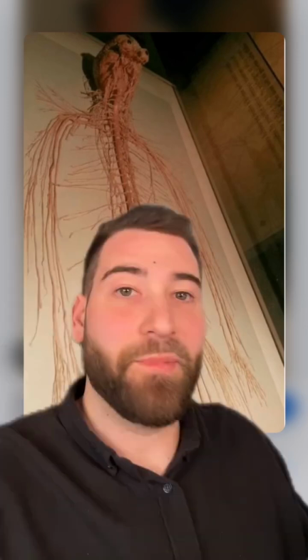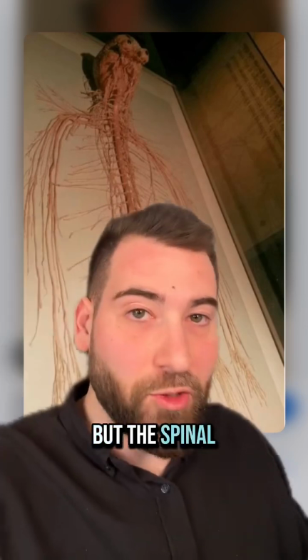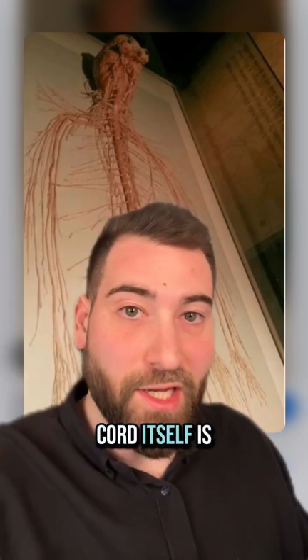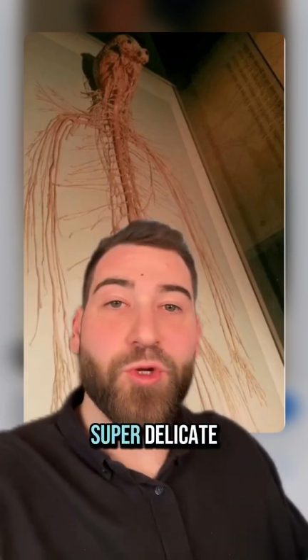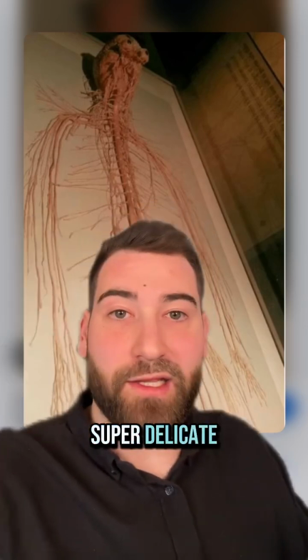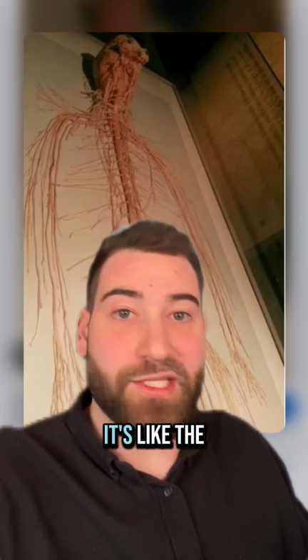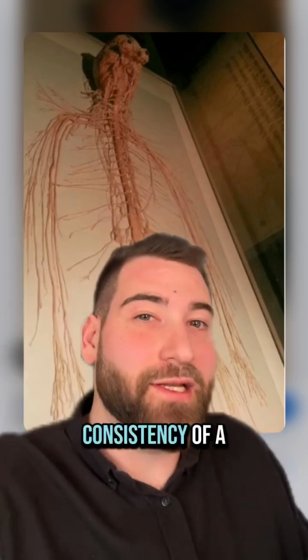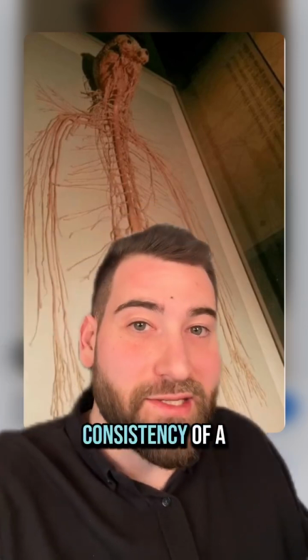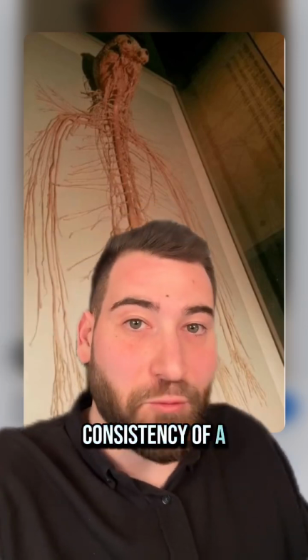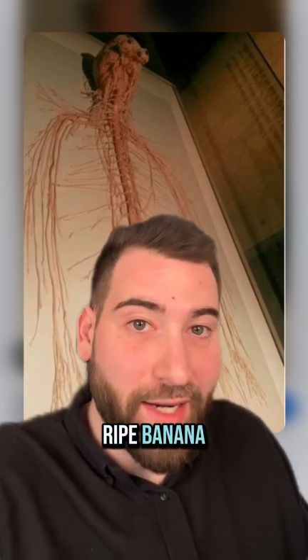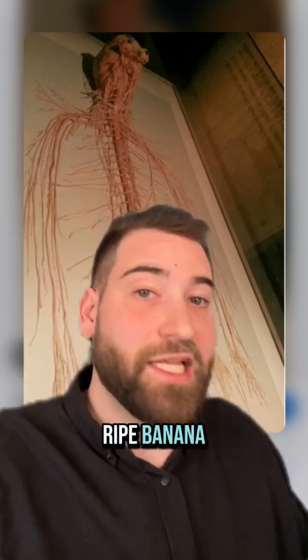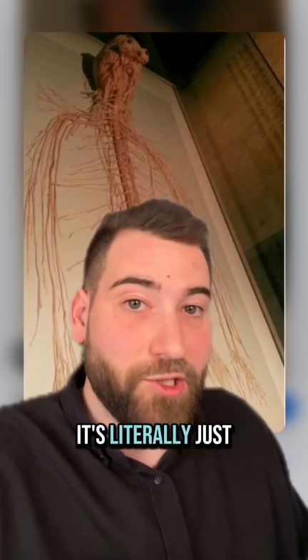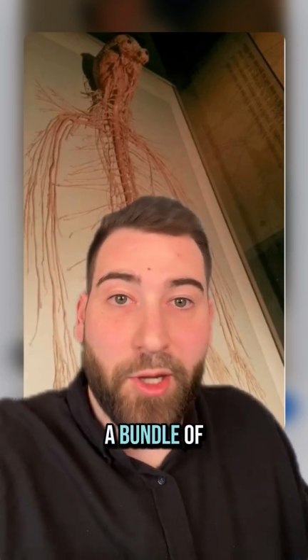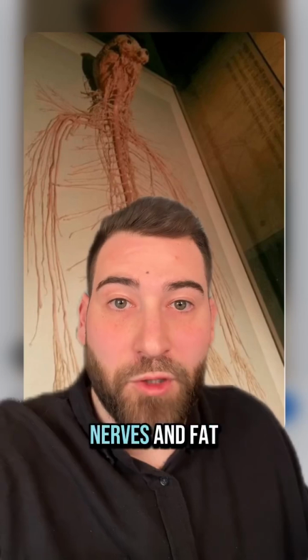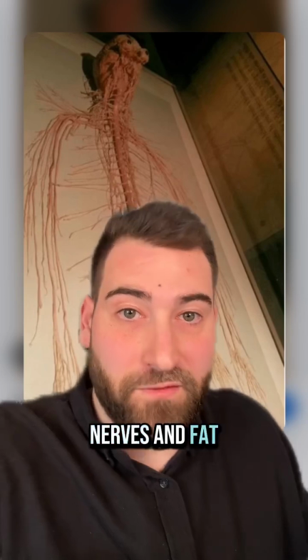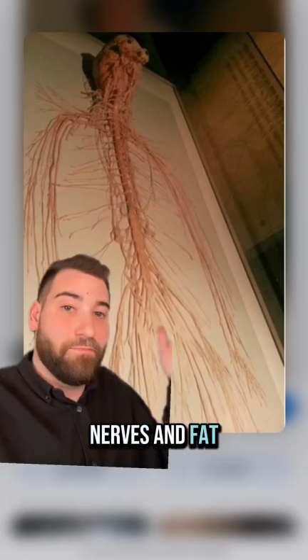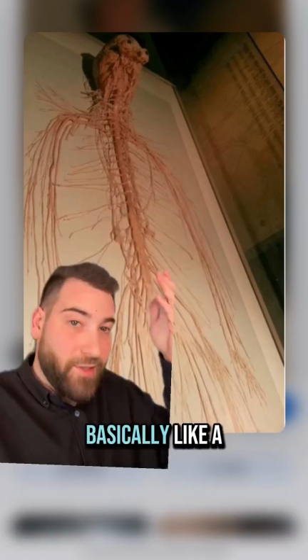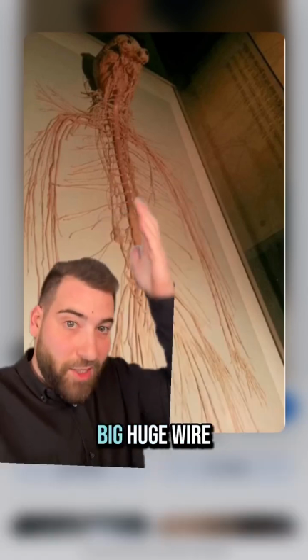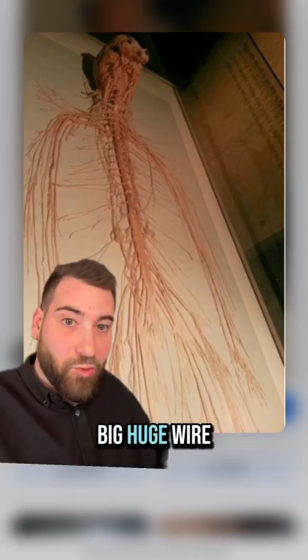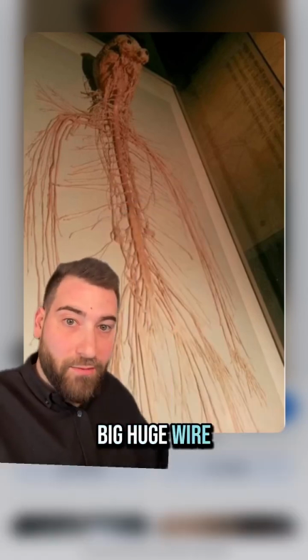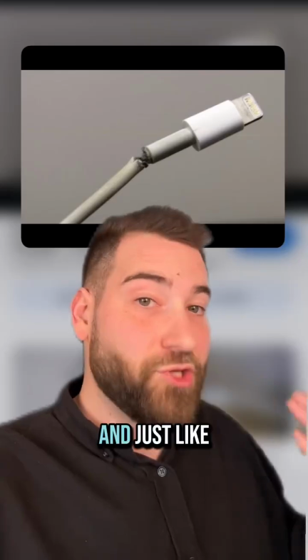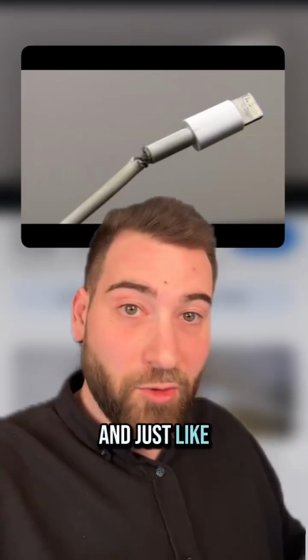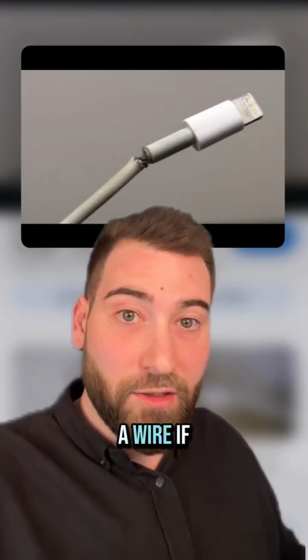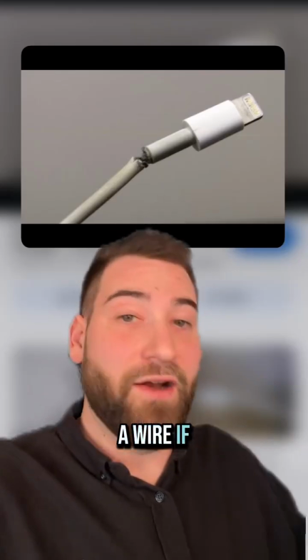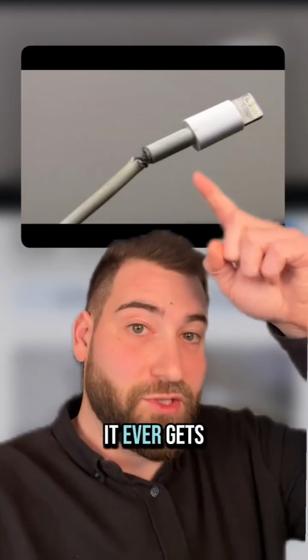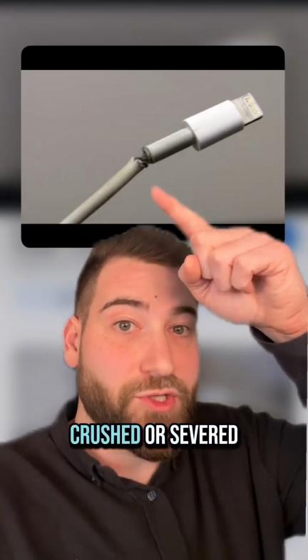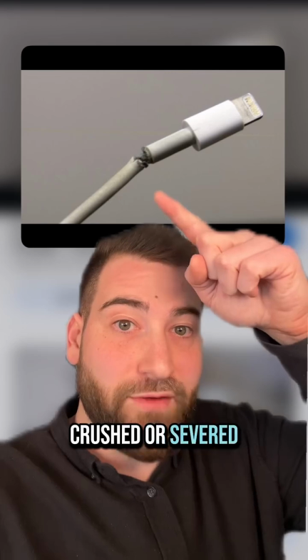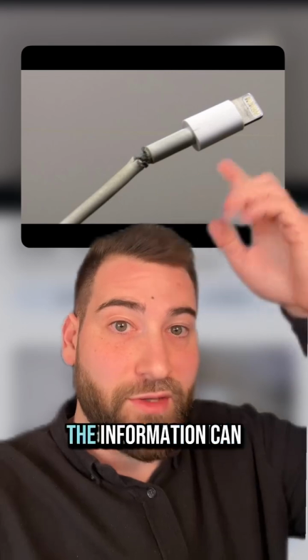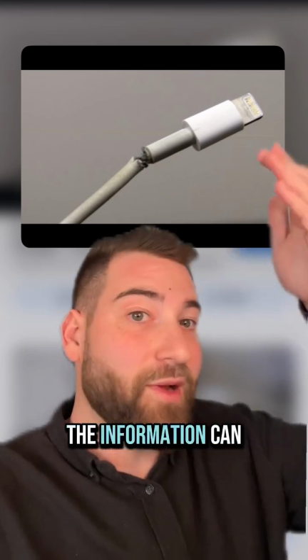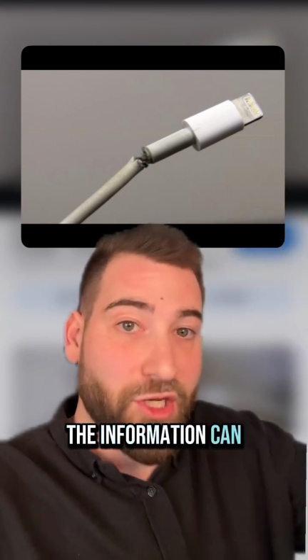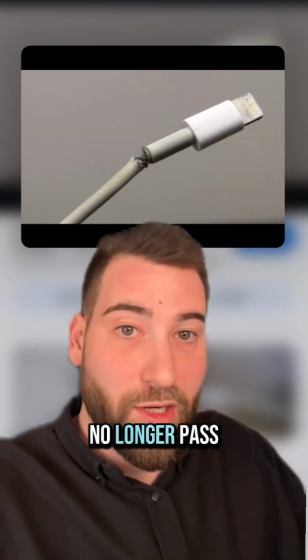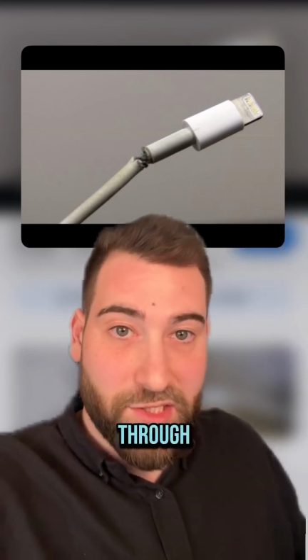But the spinal cord itself is super delicate. It's like the consistency of a ripe banana — it's literally just a bundle of nerves and fat. Basically like a big huge wire. And just like a wire, if it ever gets crushed or severed, the information can no longer pass through.